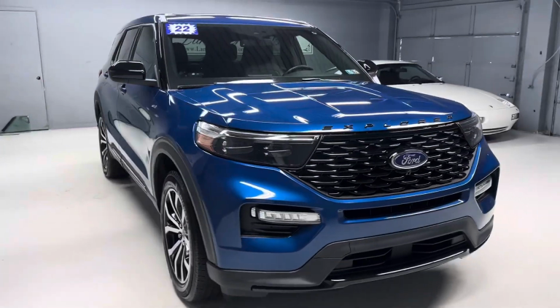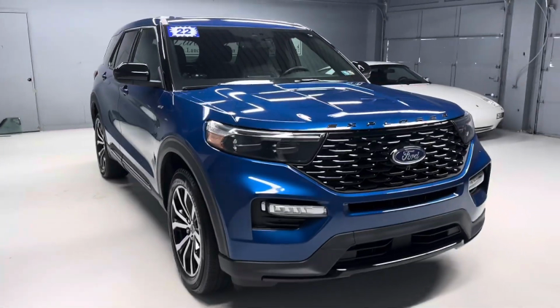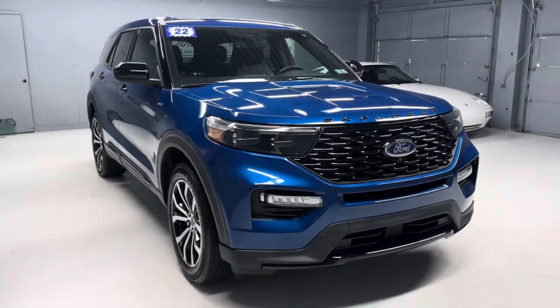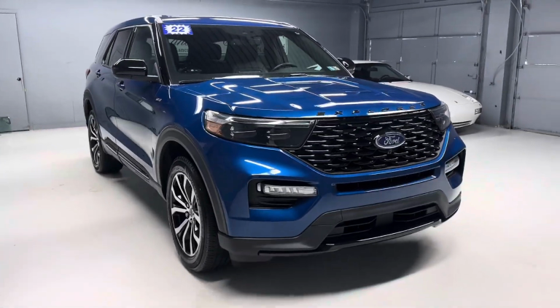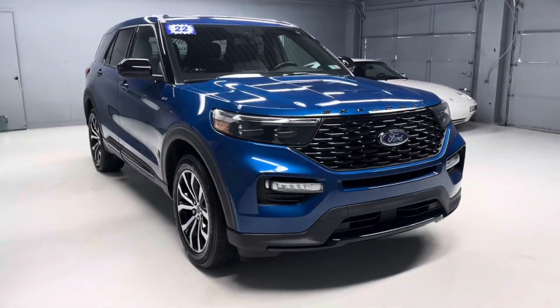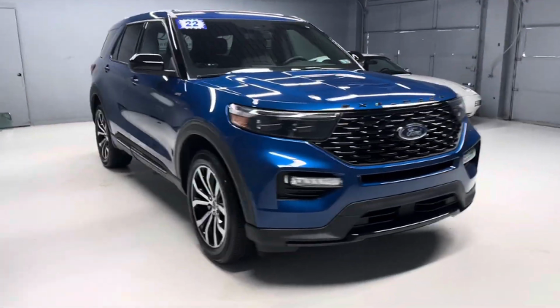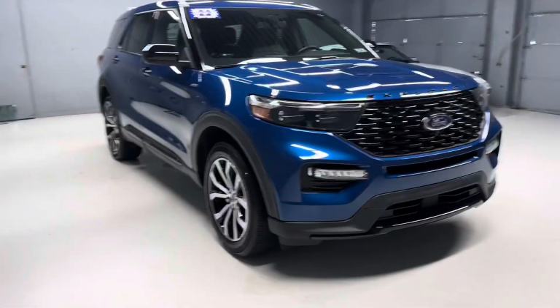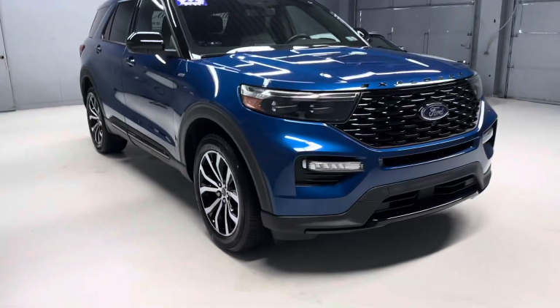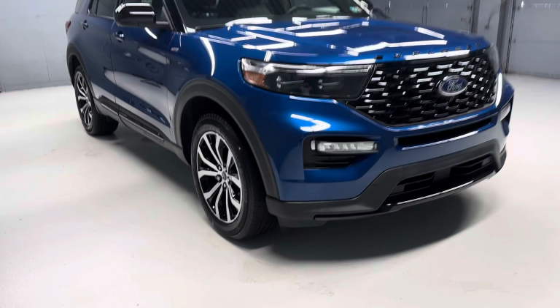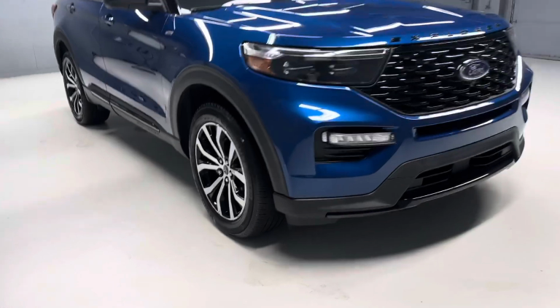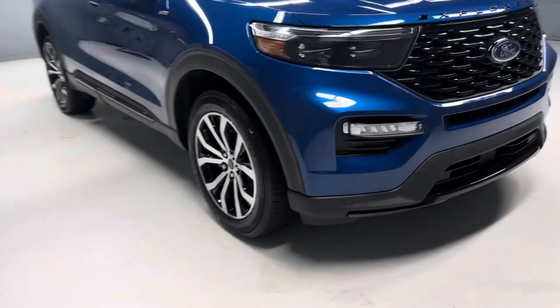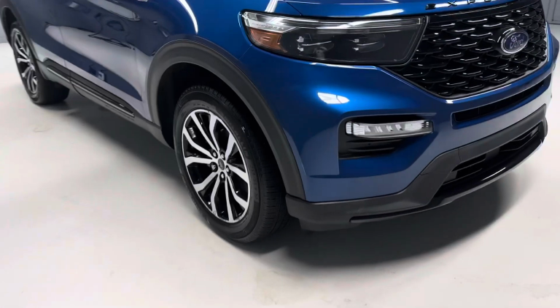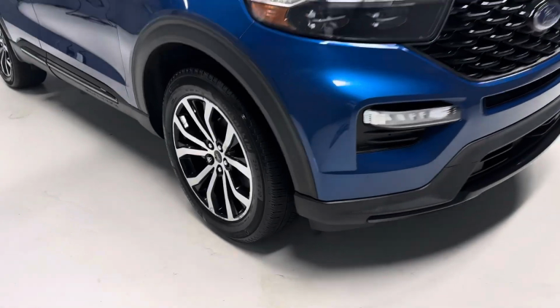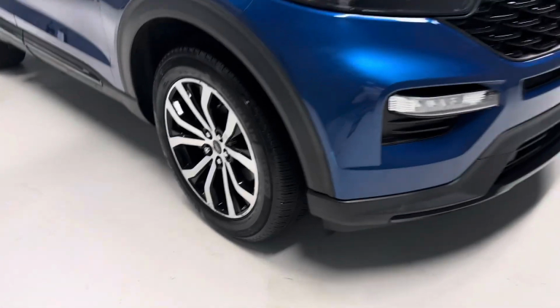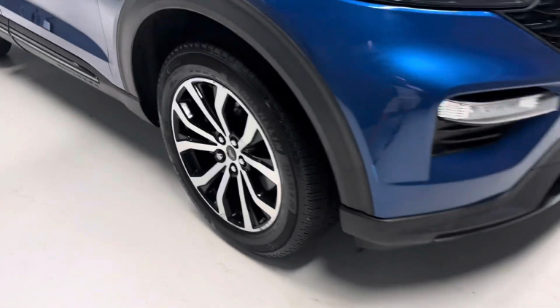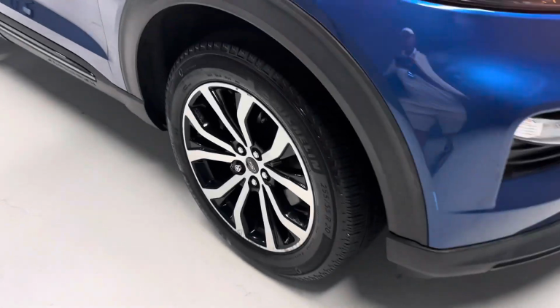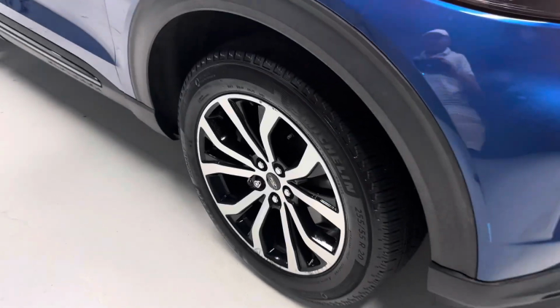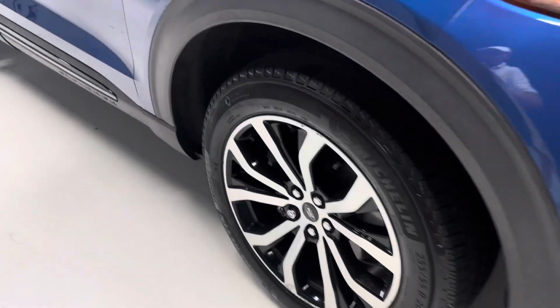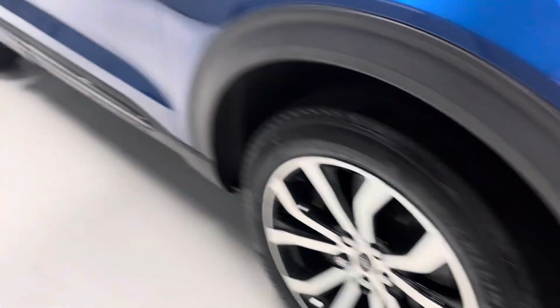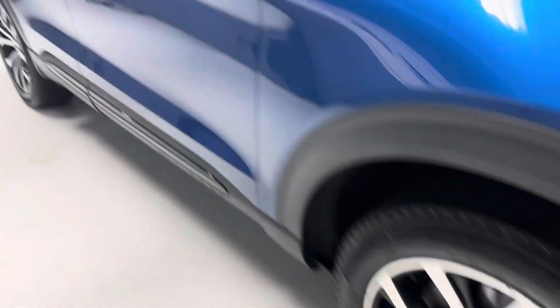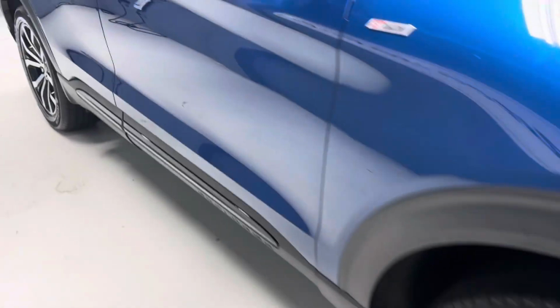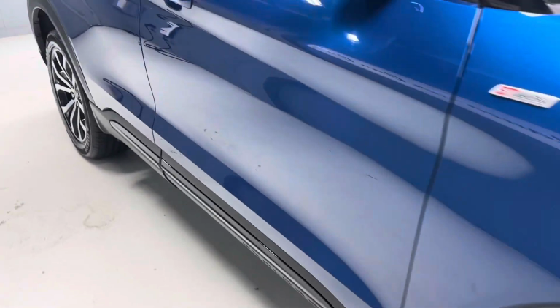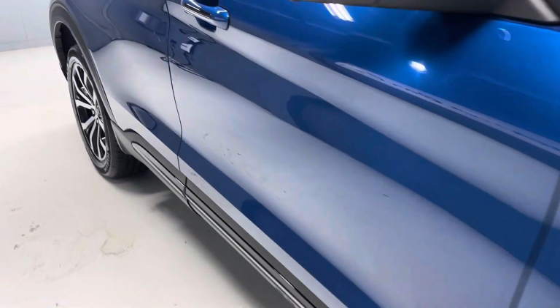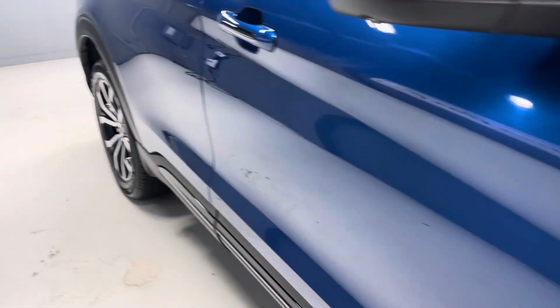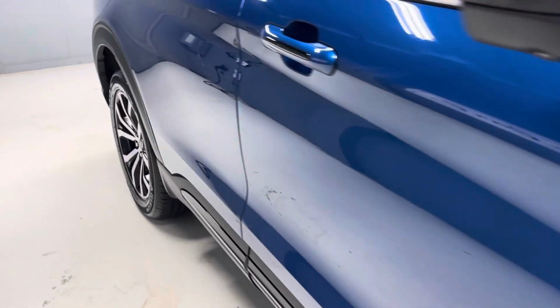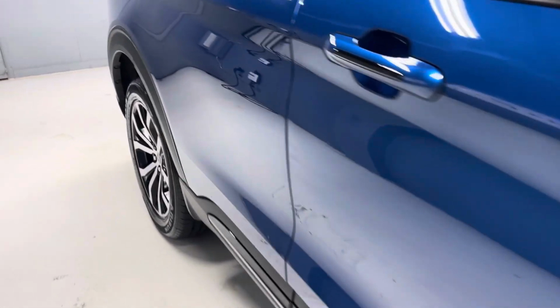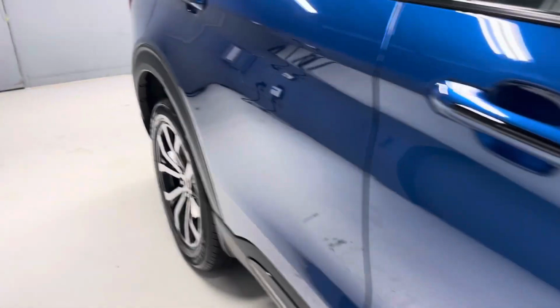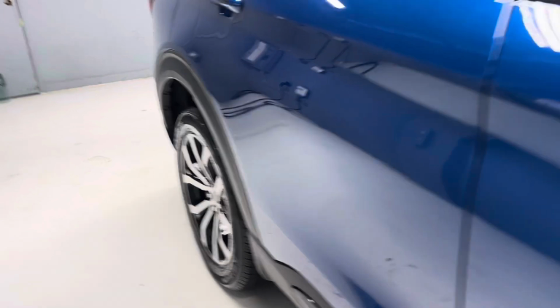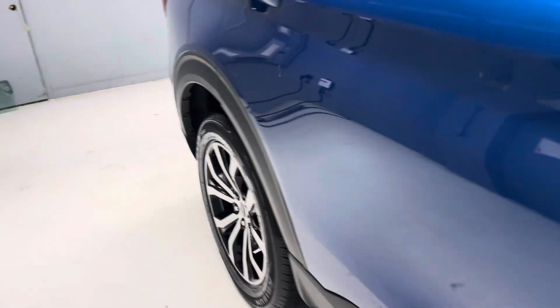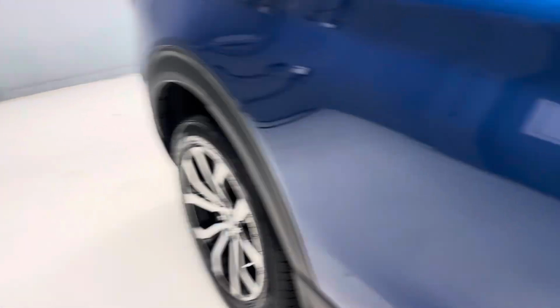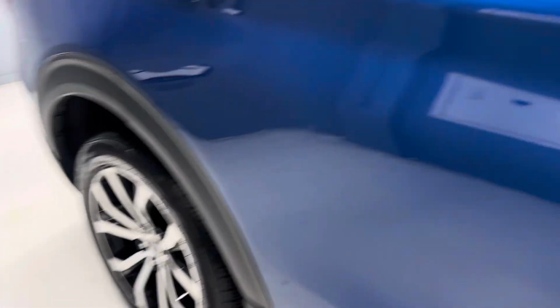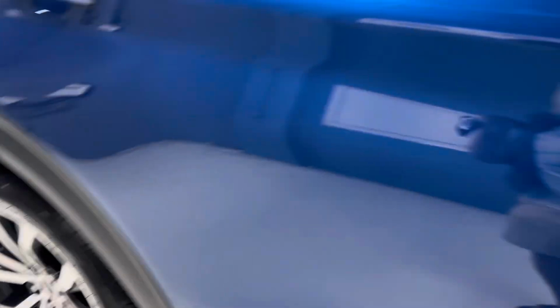It has a clean Carfax with a nice service history. It's just Pennsylvania State Safety inspected and serviced. There are four strong tires and we have two keys for the vehicle.